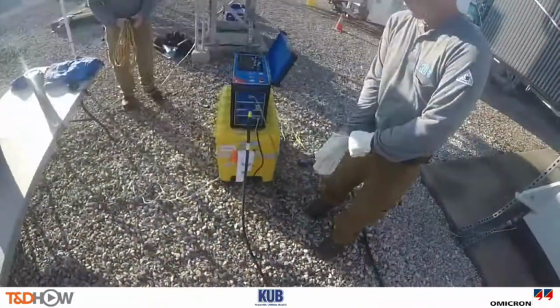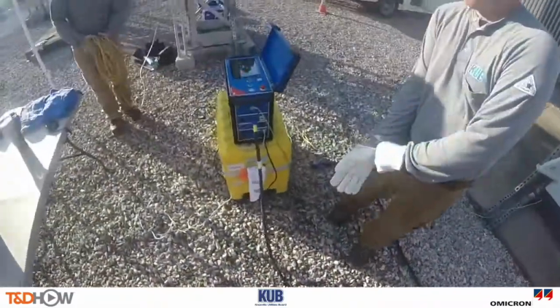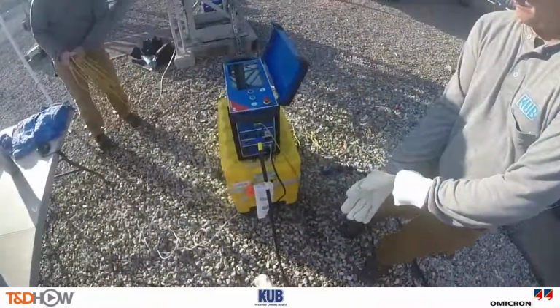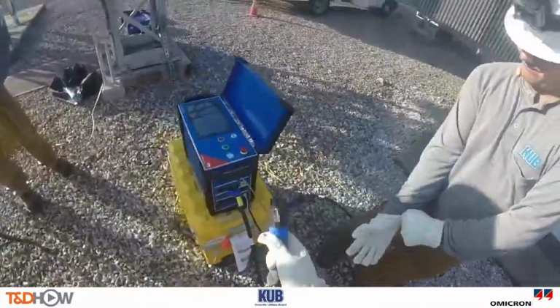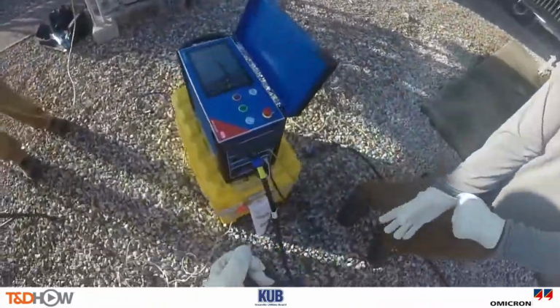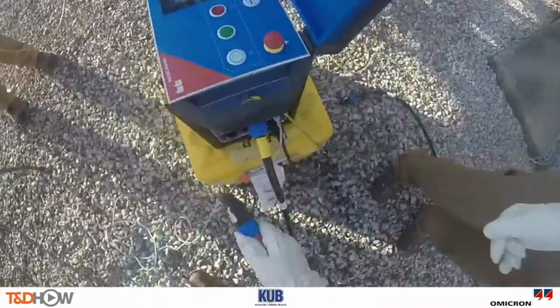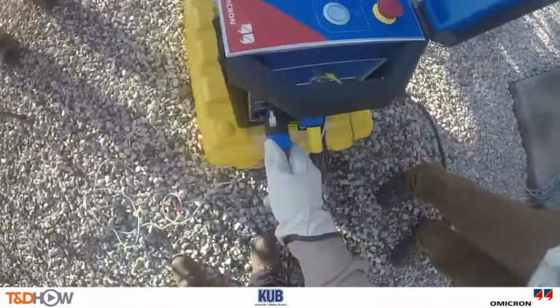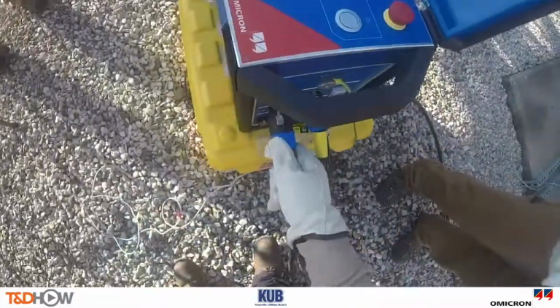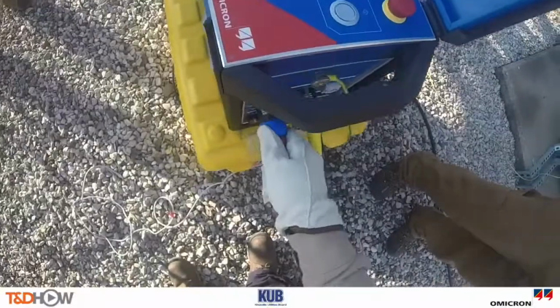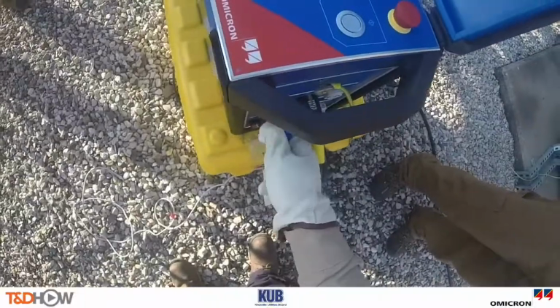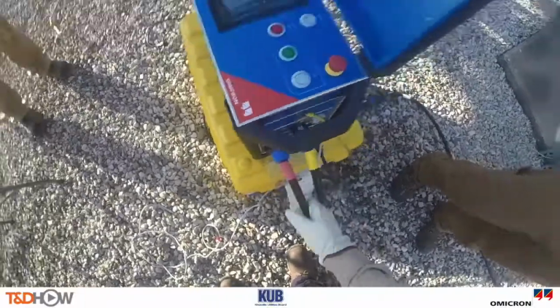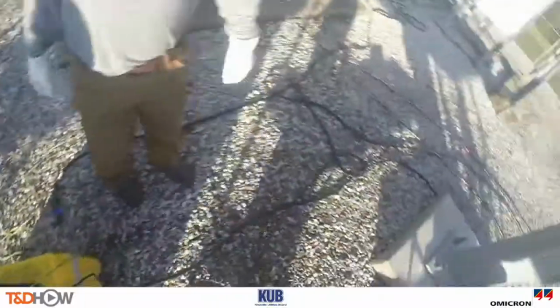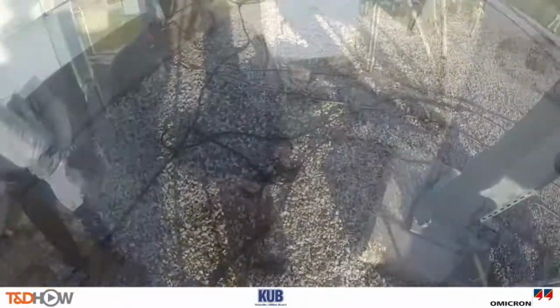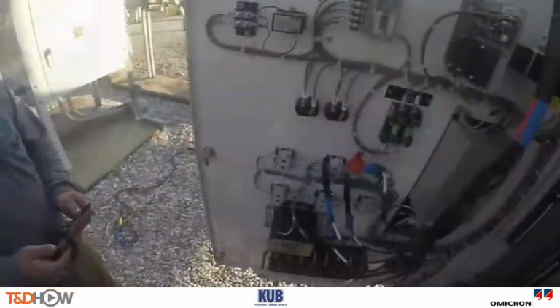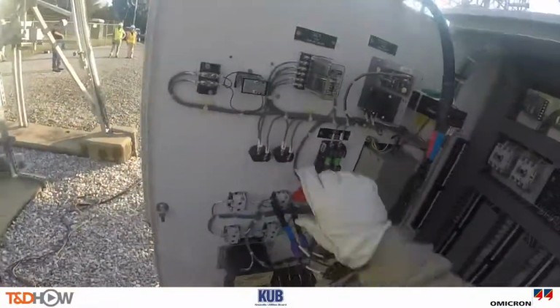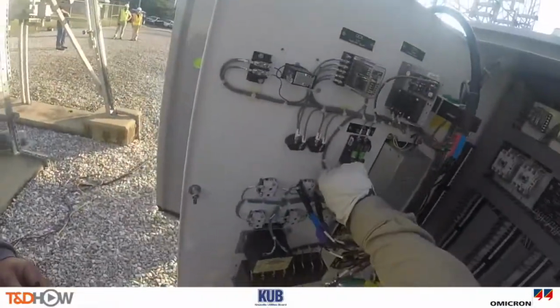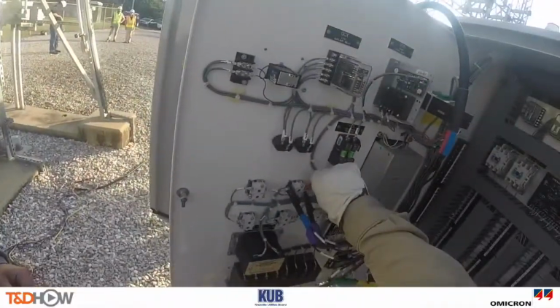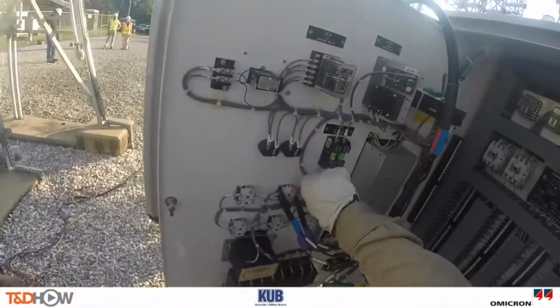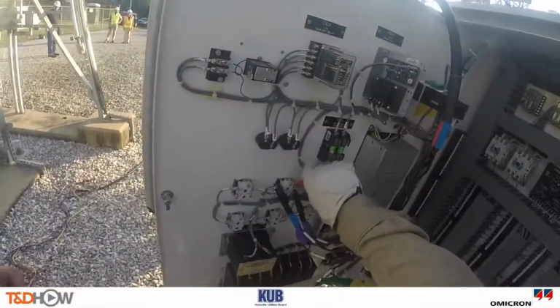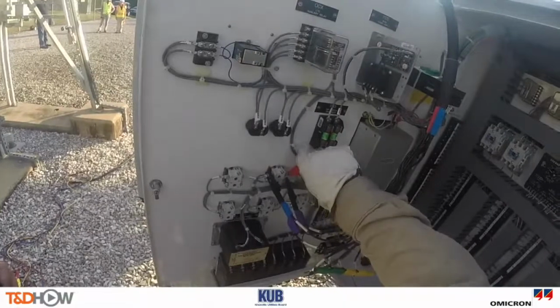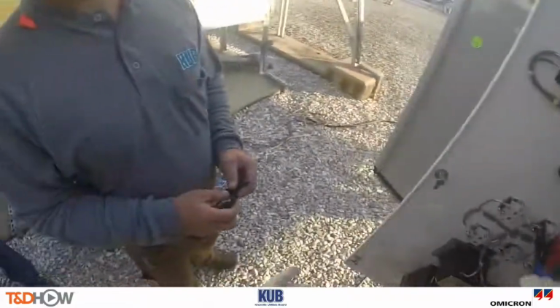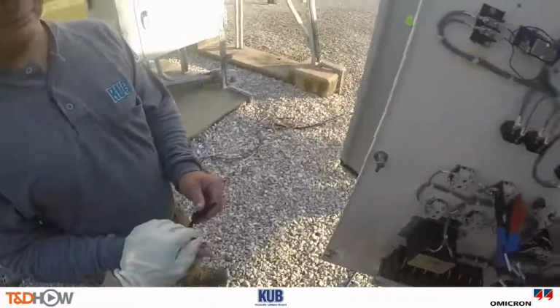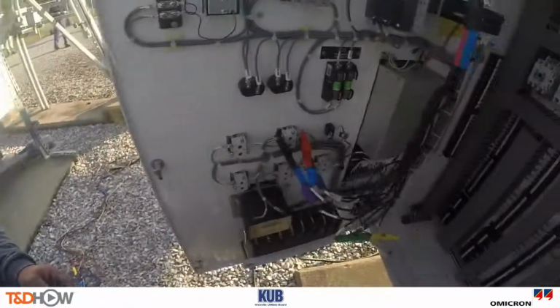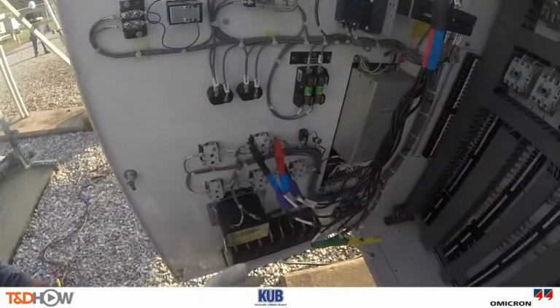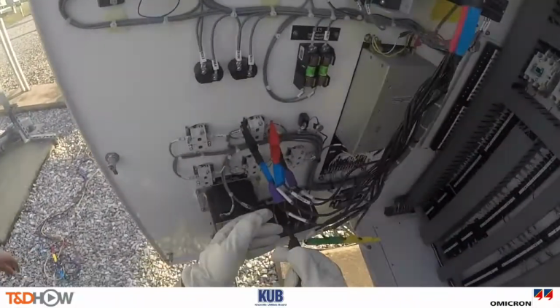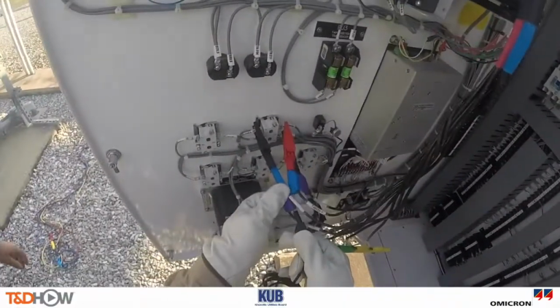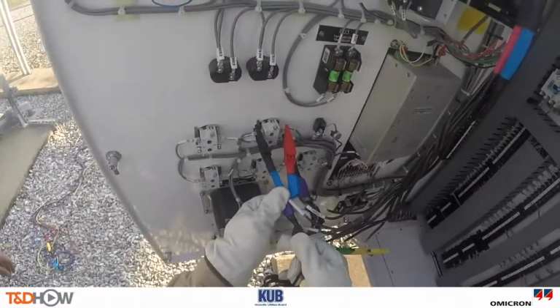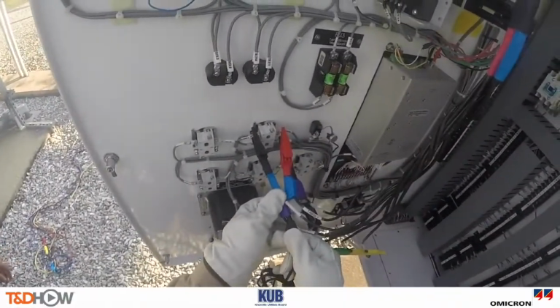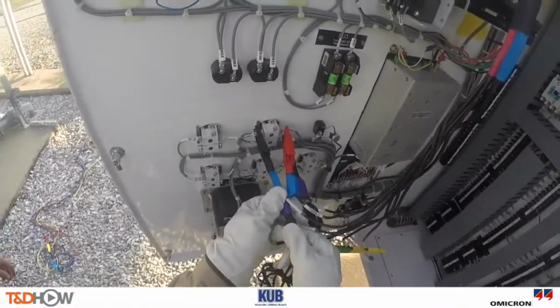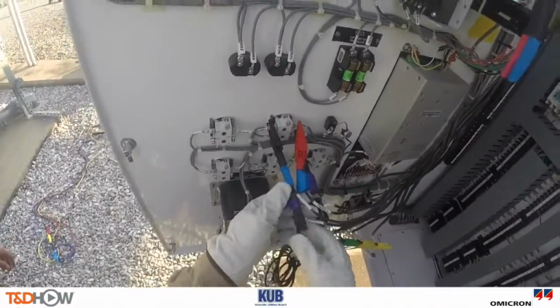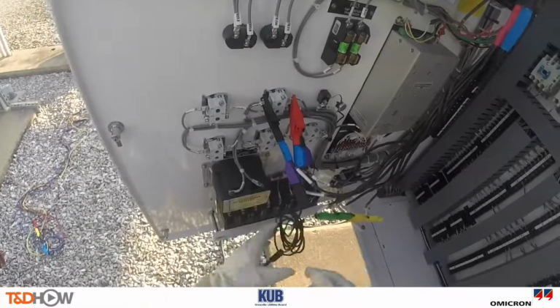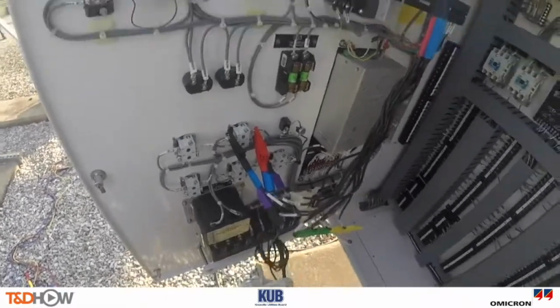Next, we are going to make and test the connection to the load tap changer or LTC control. This is done so that the Testrano can raise and lower the LTC position automatically when measurements are performed.